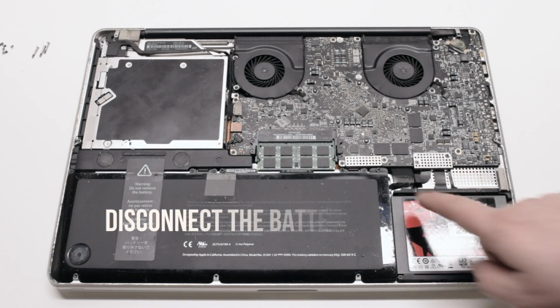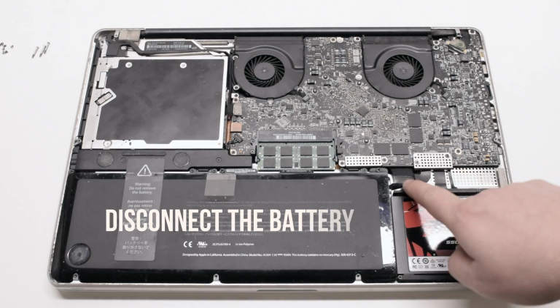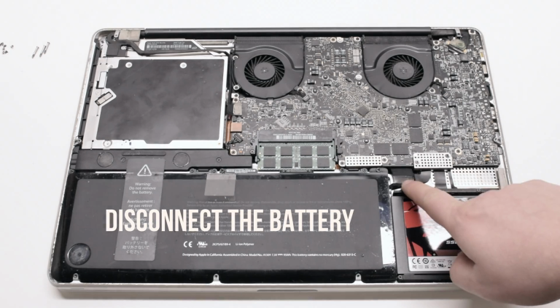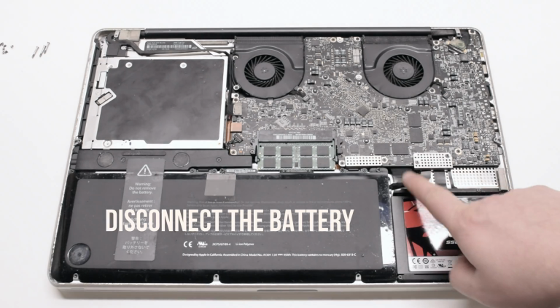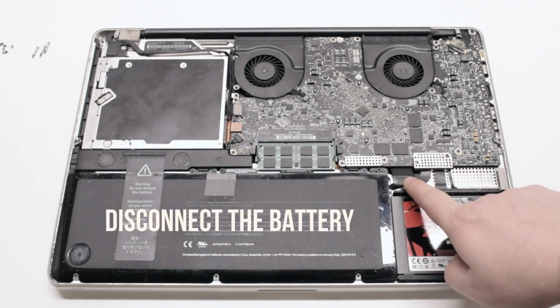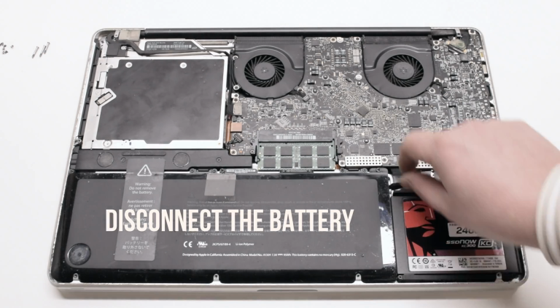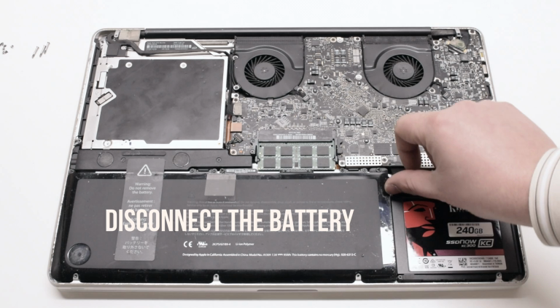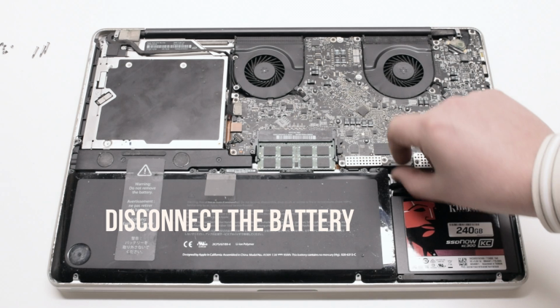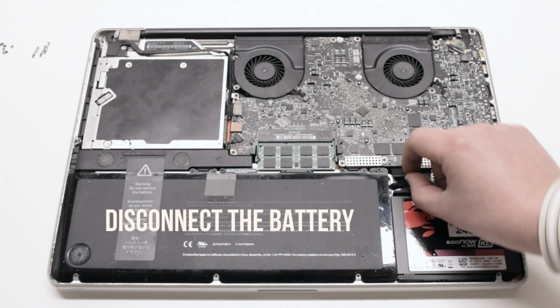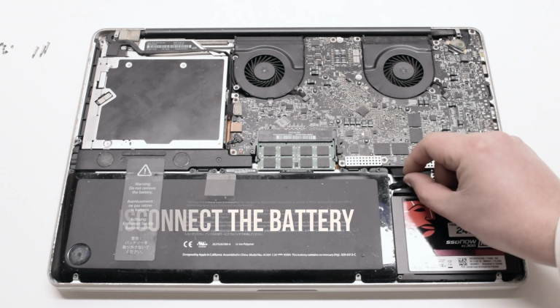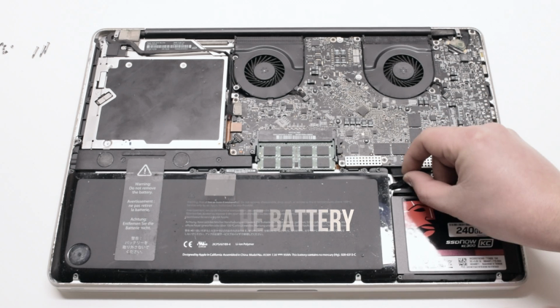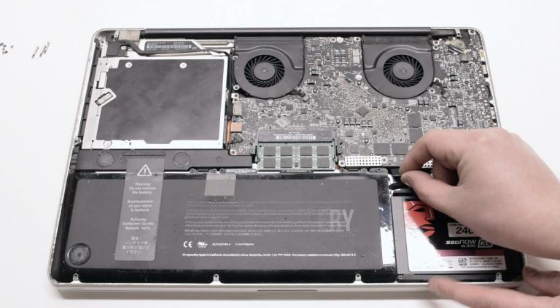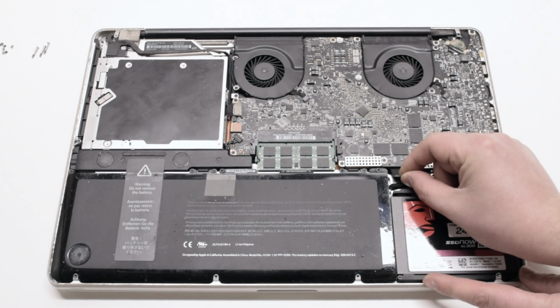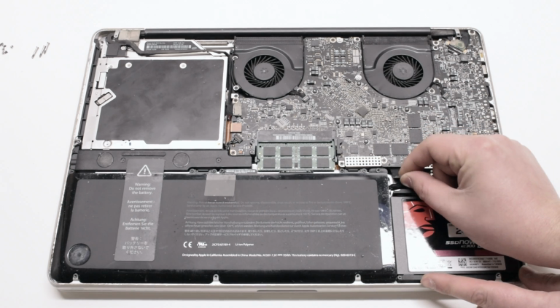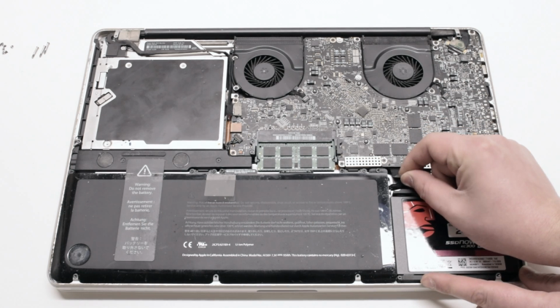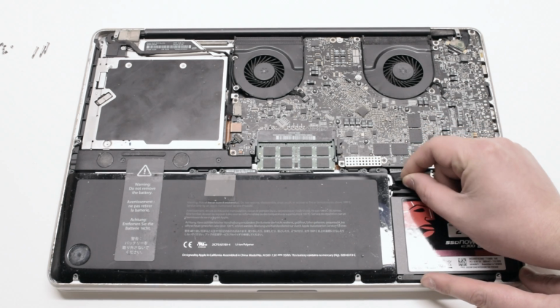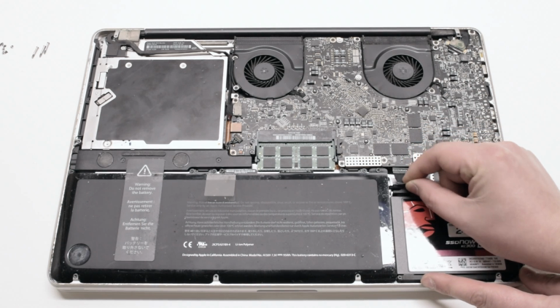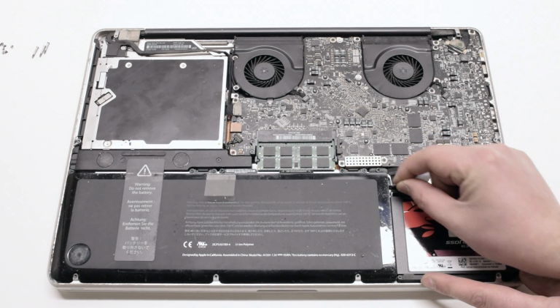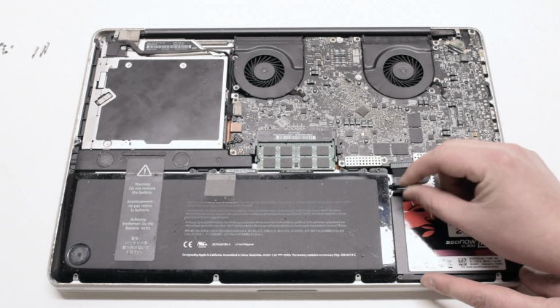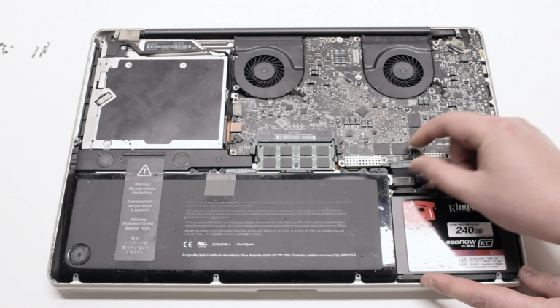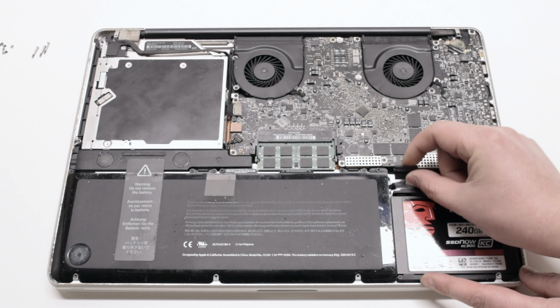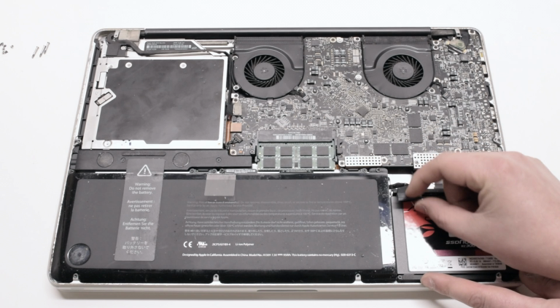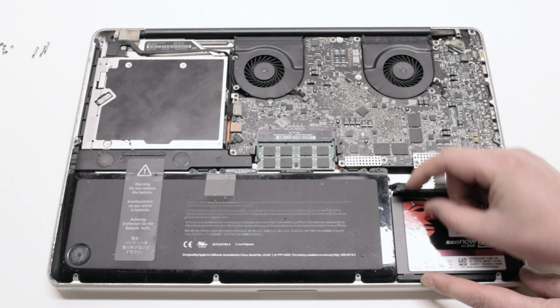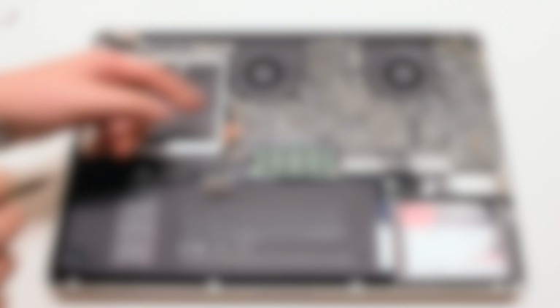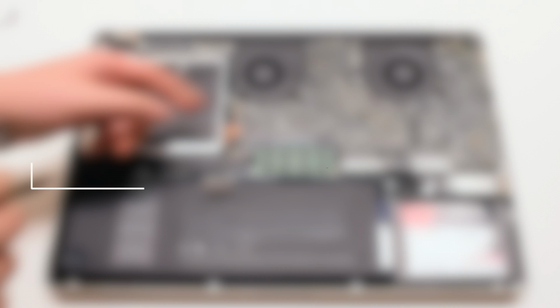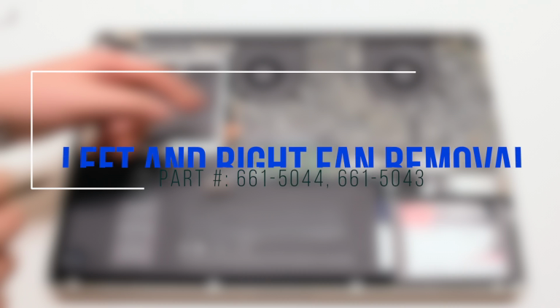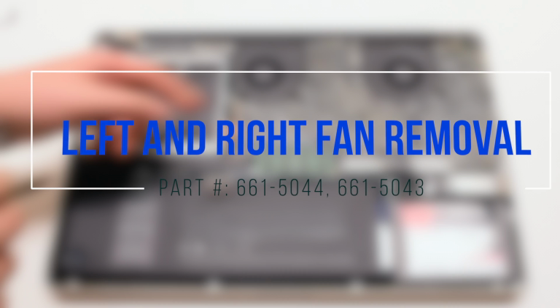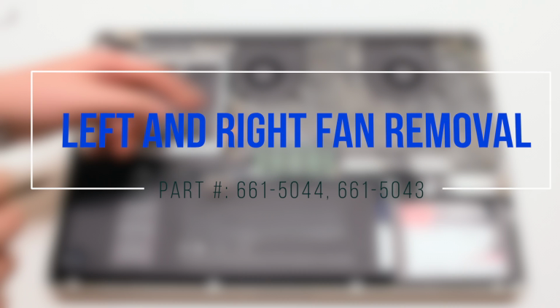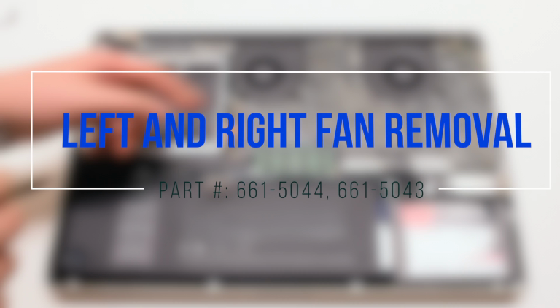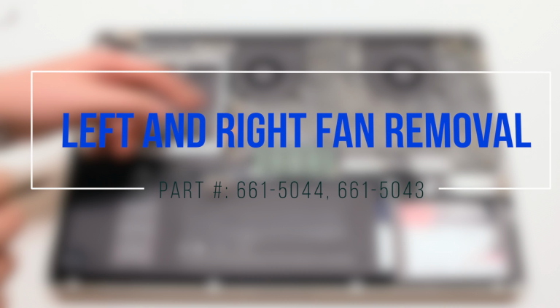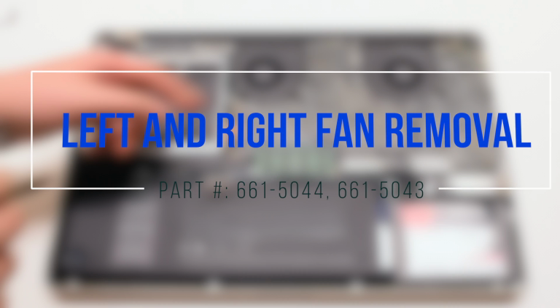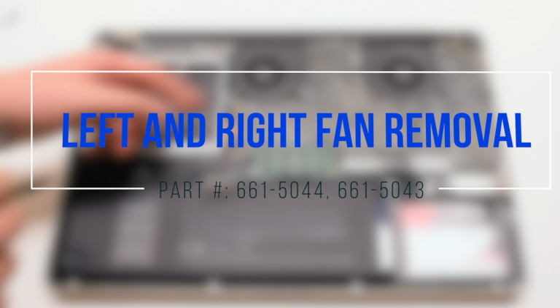Begin by disconnecting the battery first. Left and right fan removal.